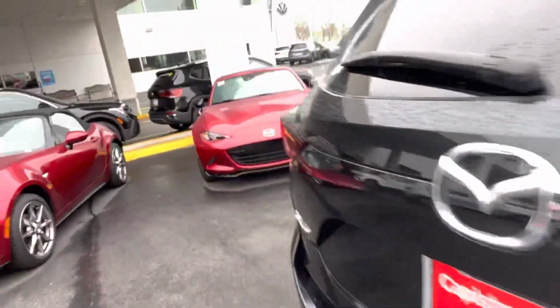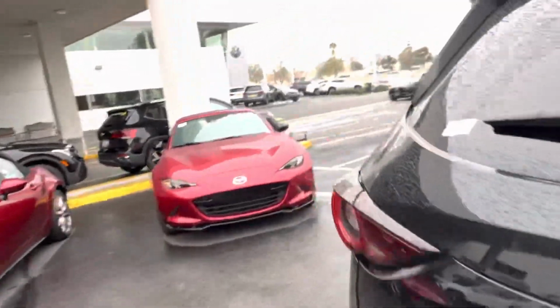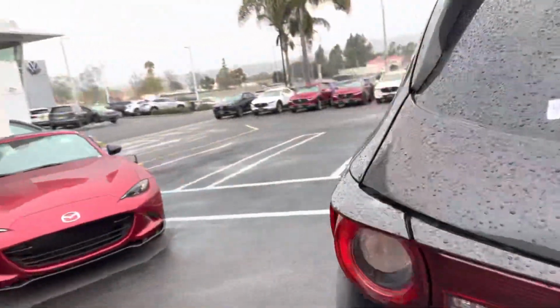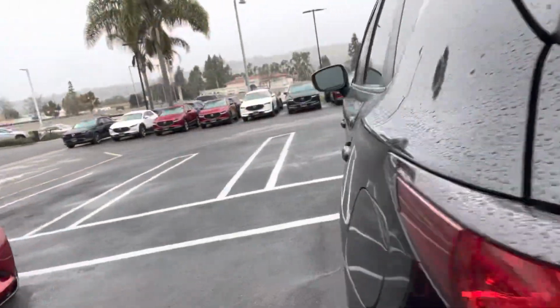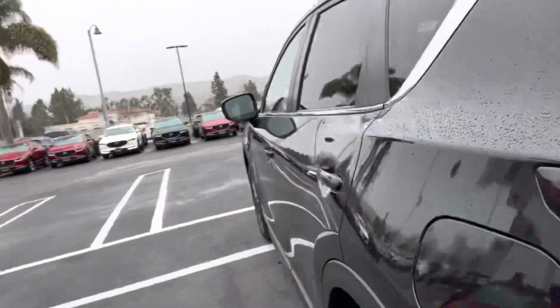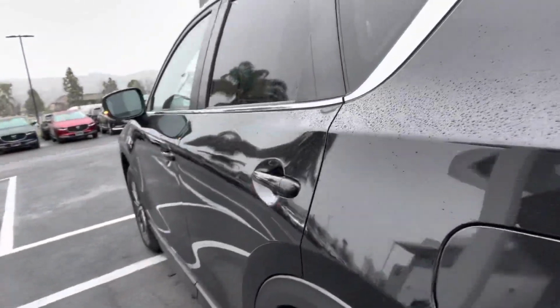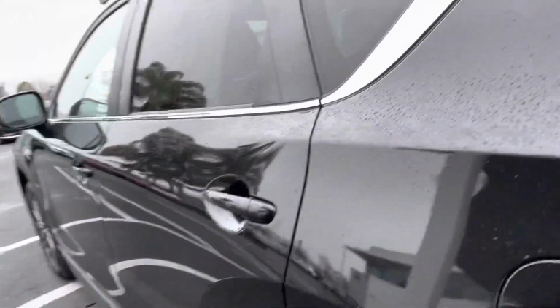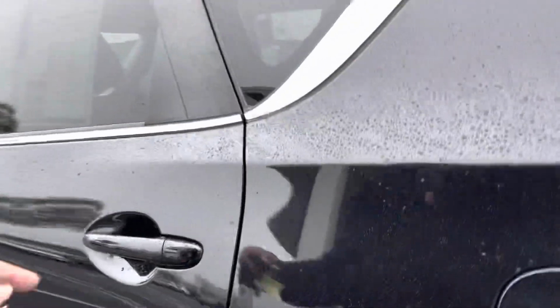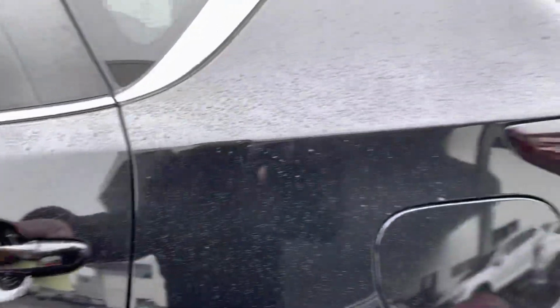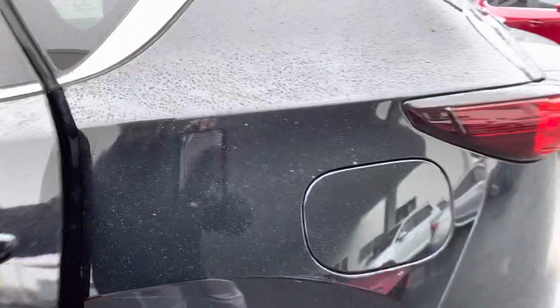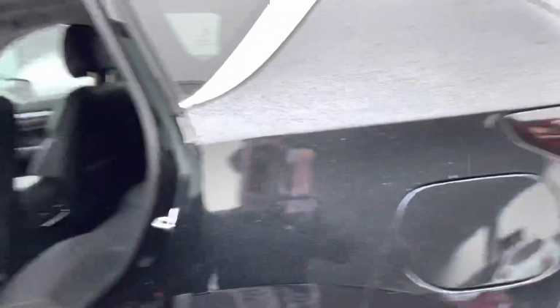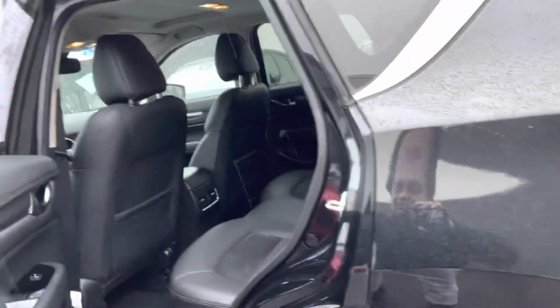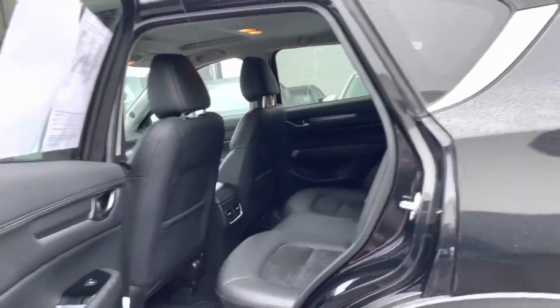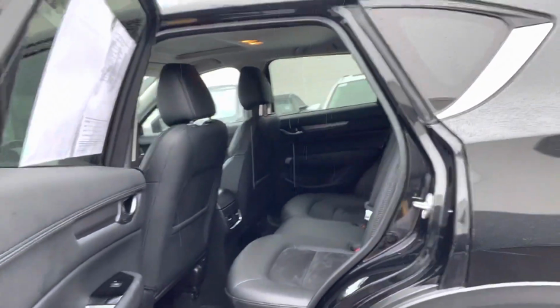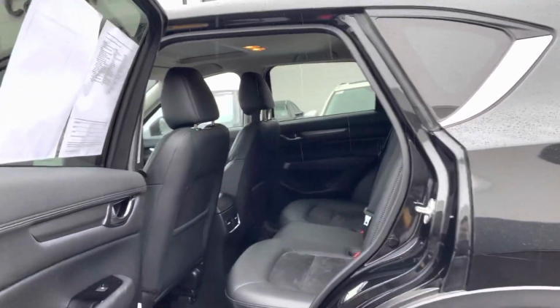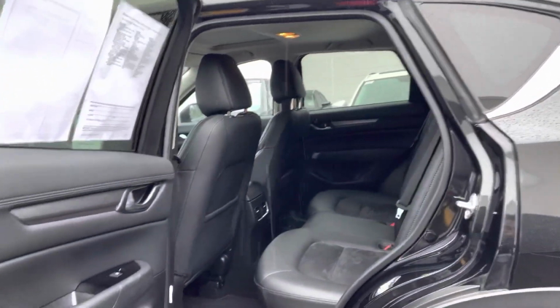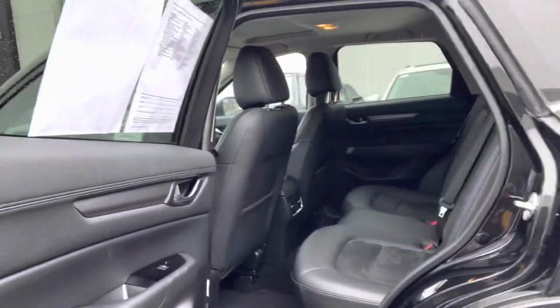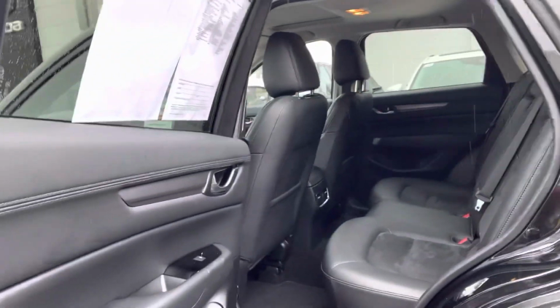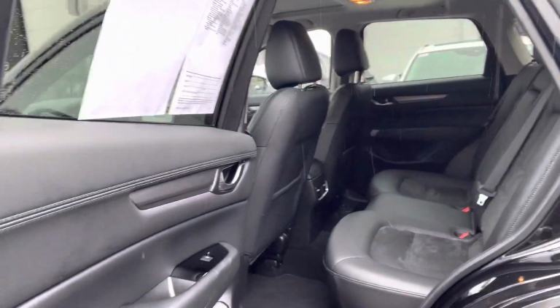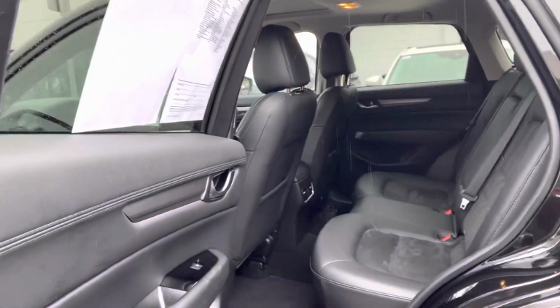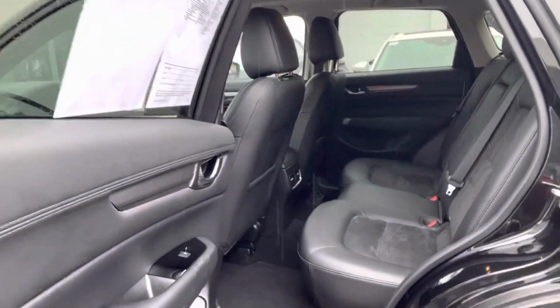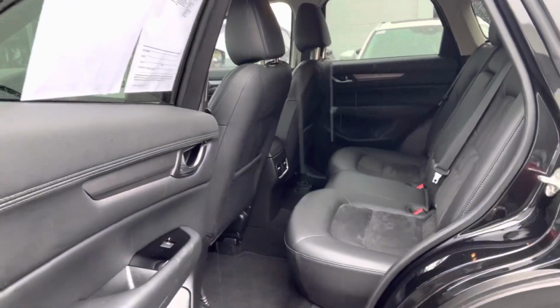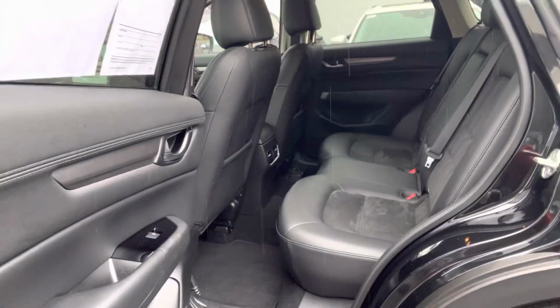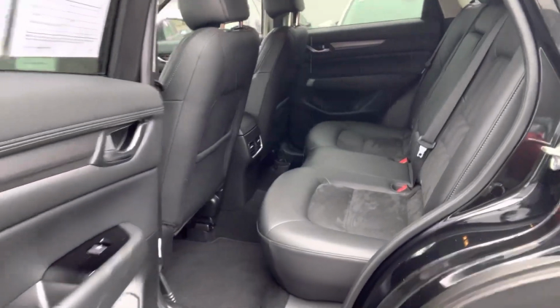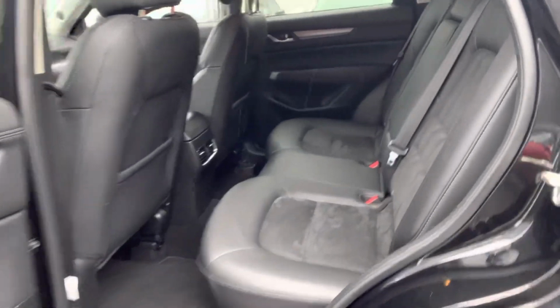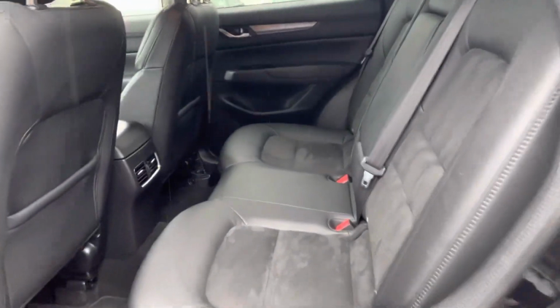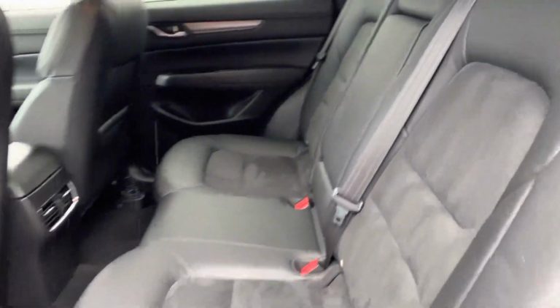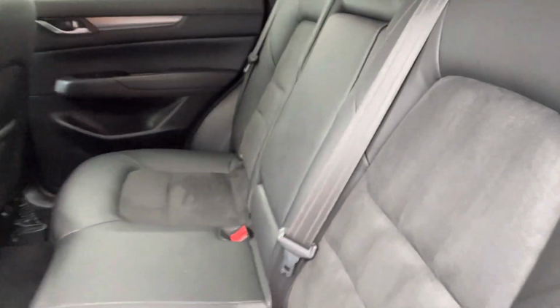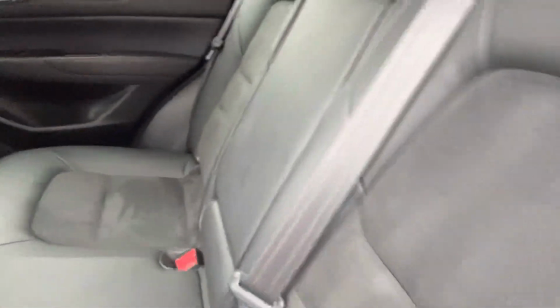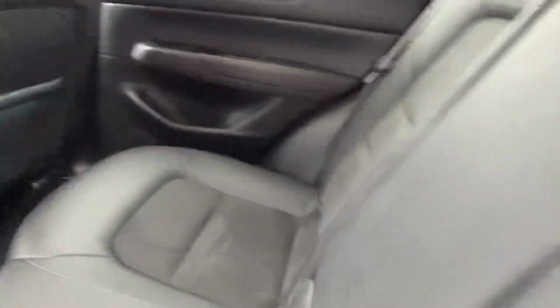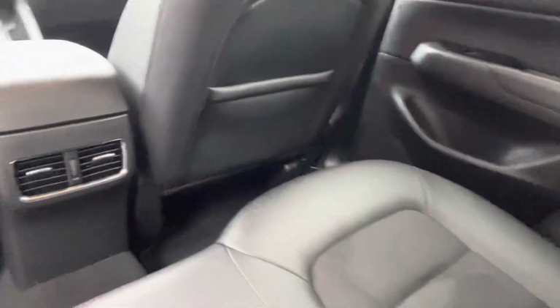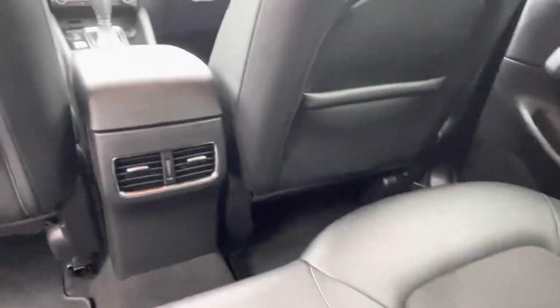And now I'm going to open up the doors so you have a sense of what it looks like in the back. Ironically, this was one of the cars that I bought in 2020. Ironically, the first car — you have vents in the back.